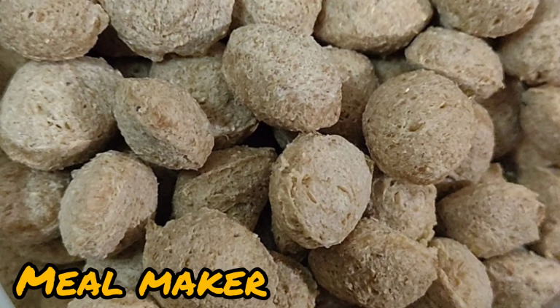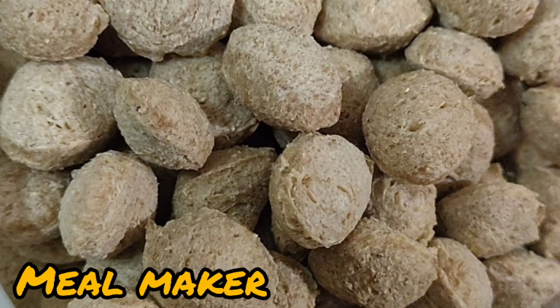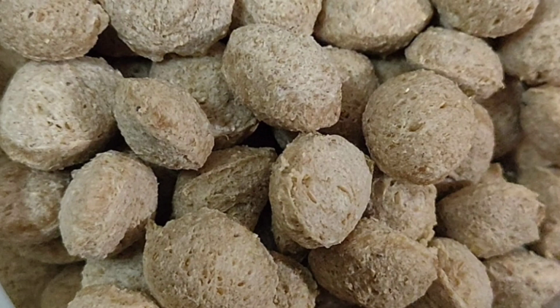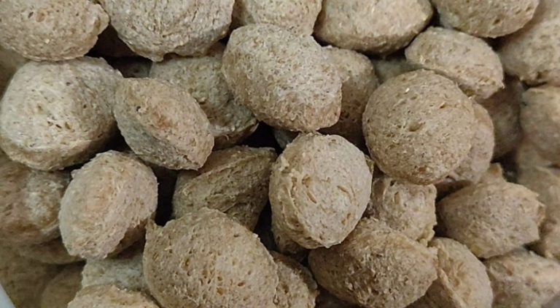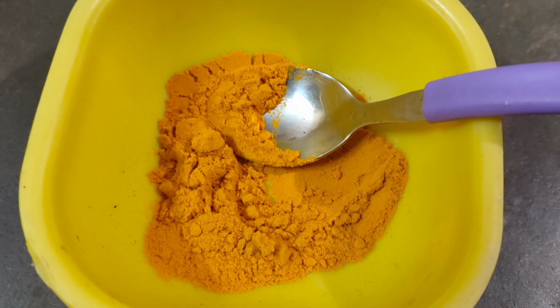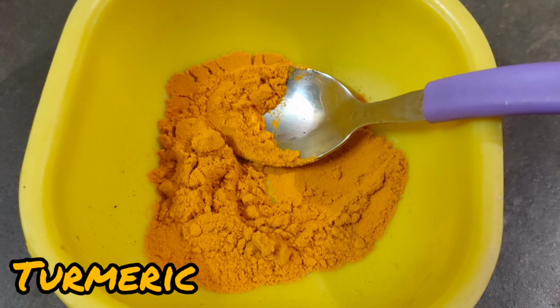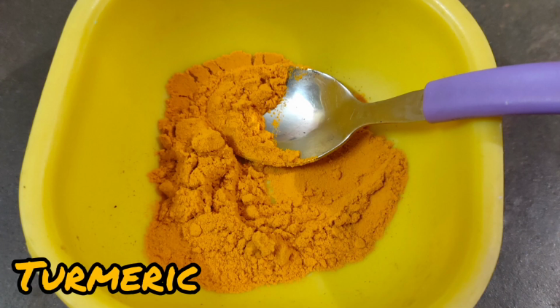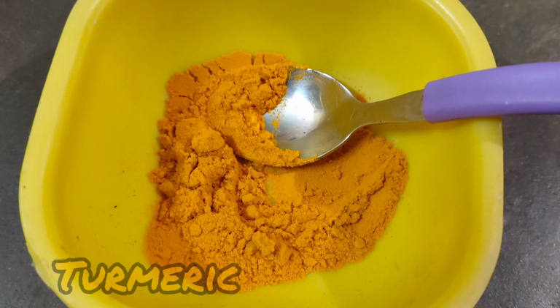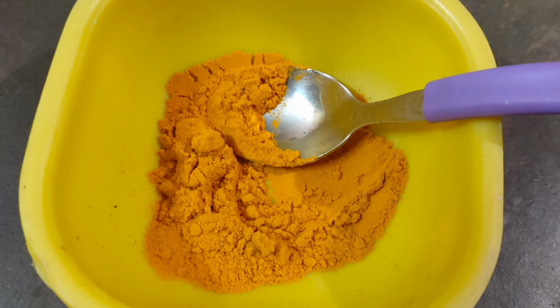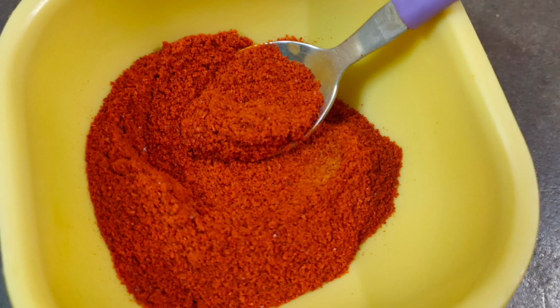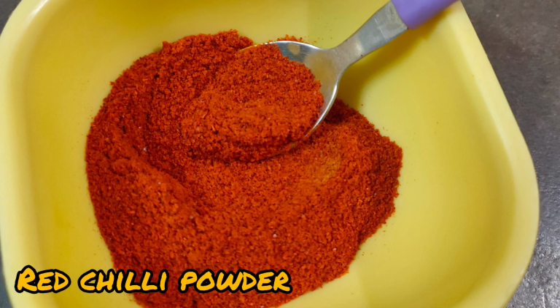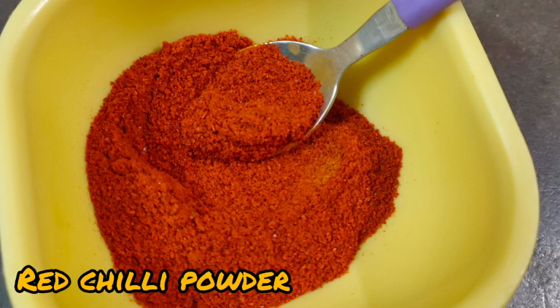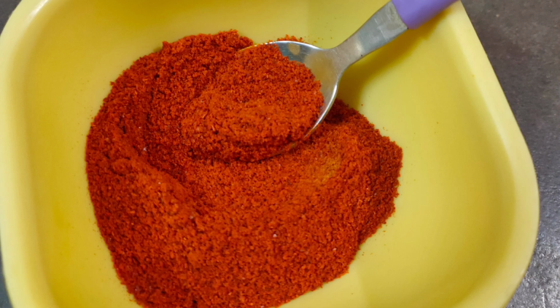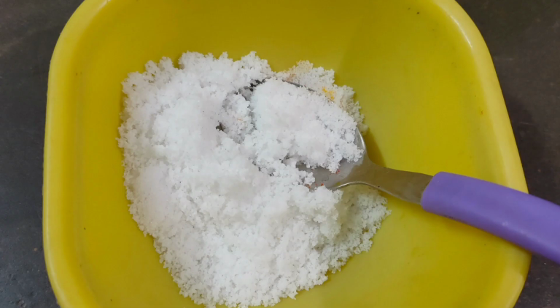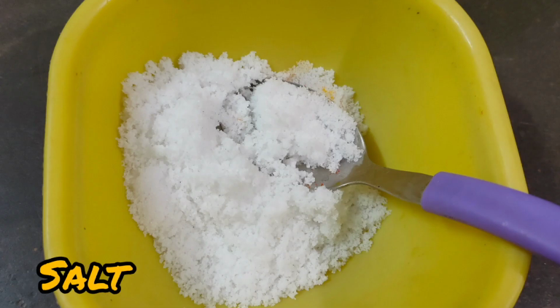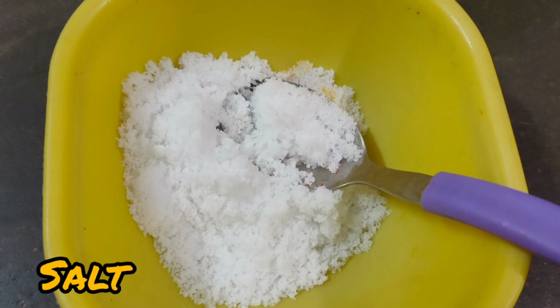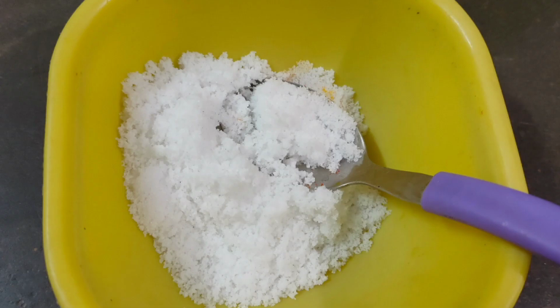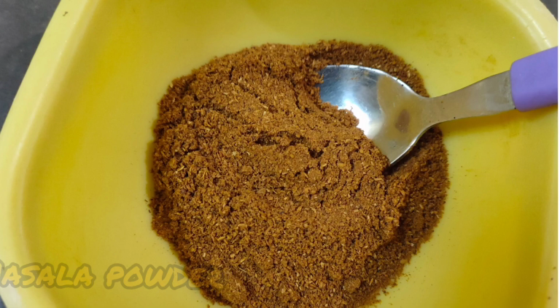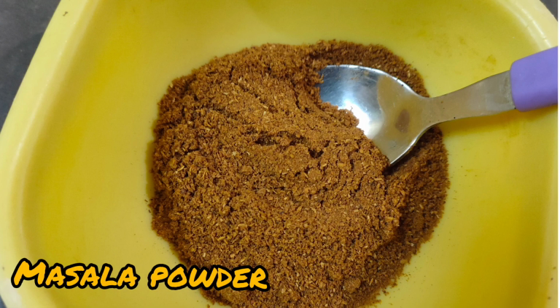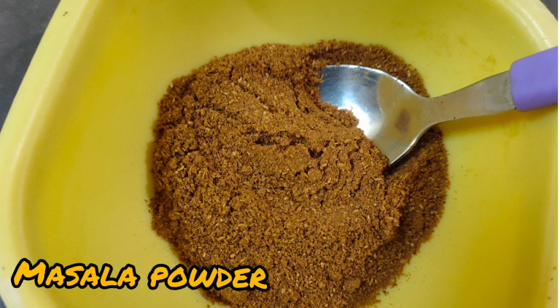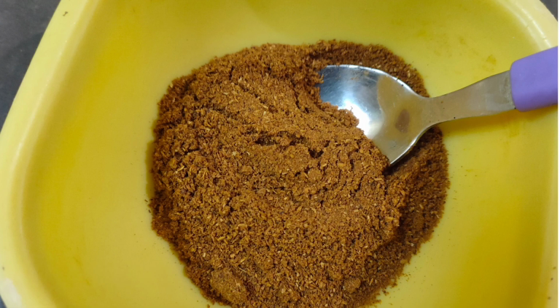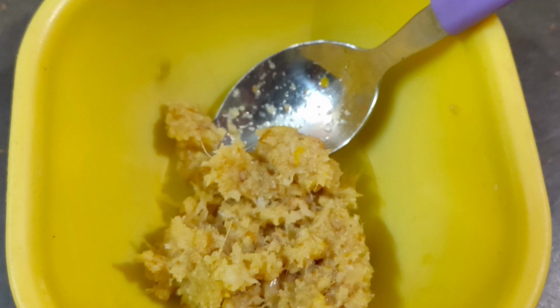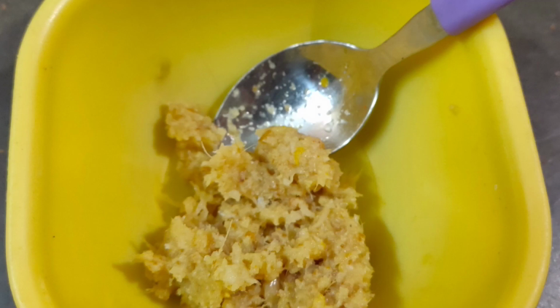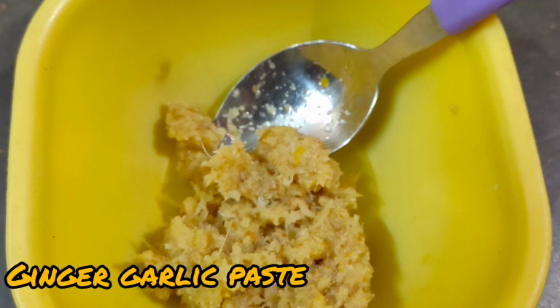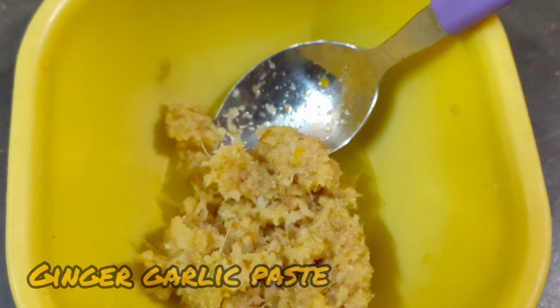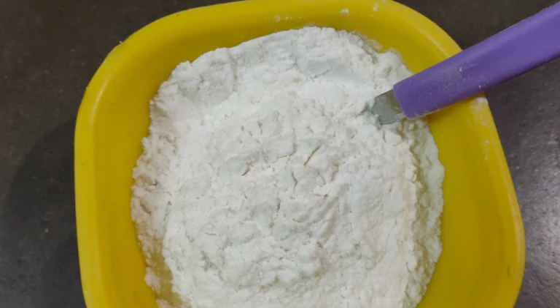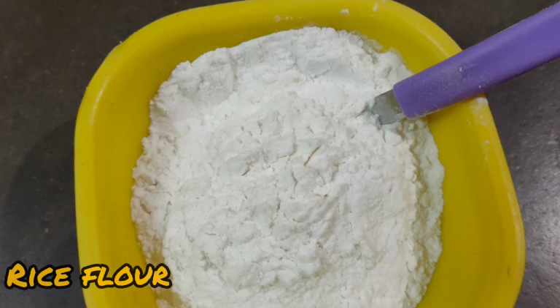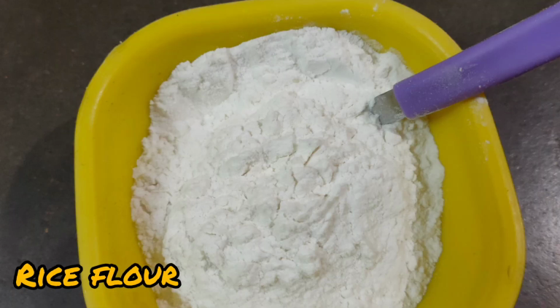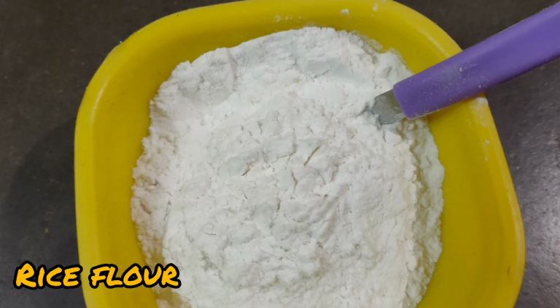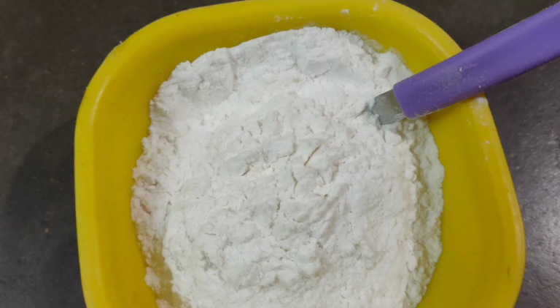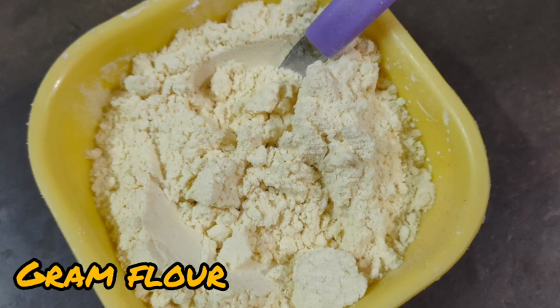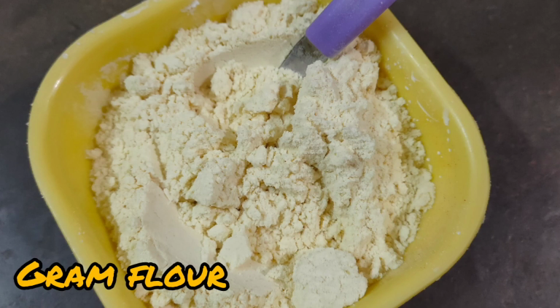Ingredients: Meal Maker, Pasupu Karam (turmeric), Masala Powder, Ginger-Garlic Paste, Bep Pindi (besan), and Sennak Pindi.